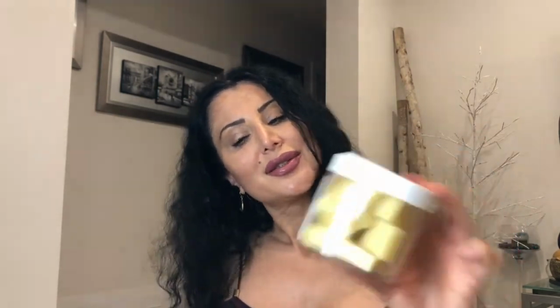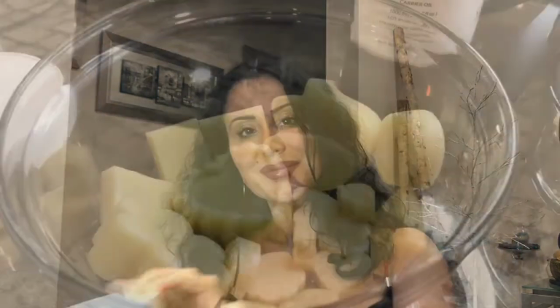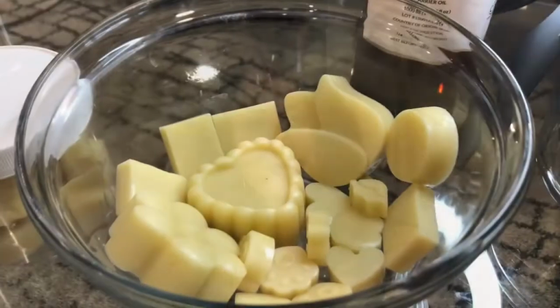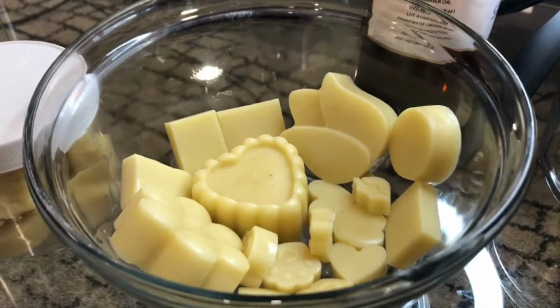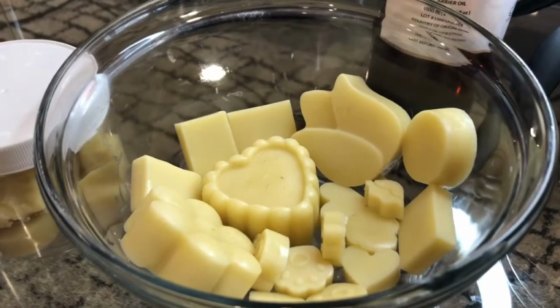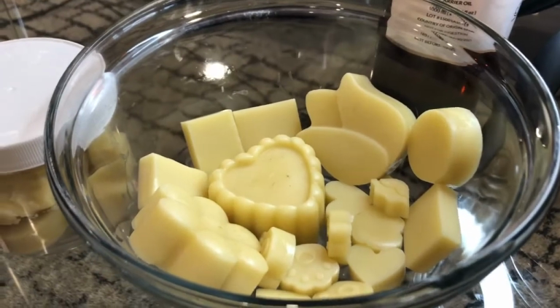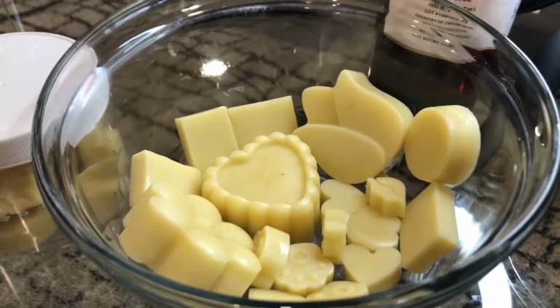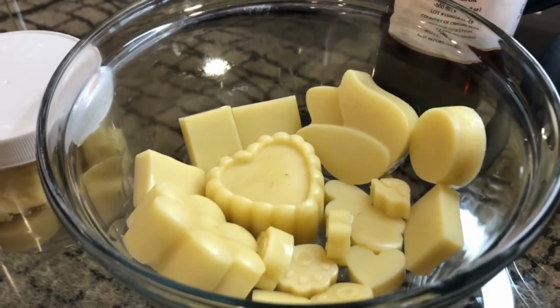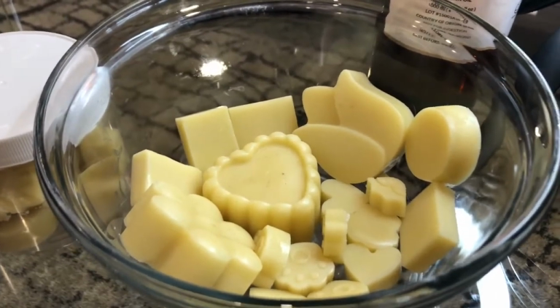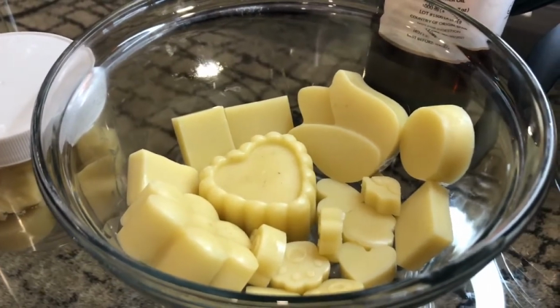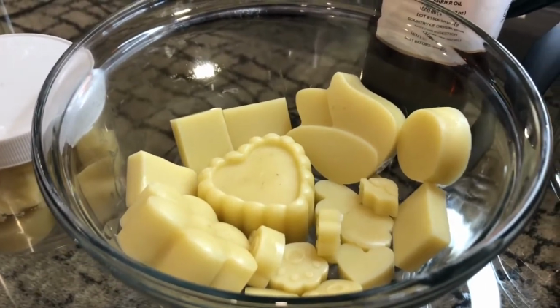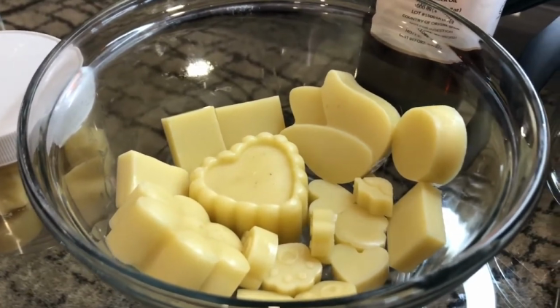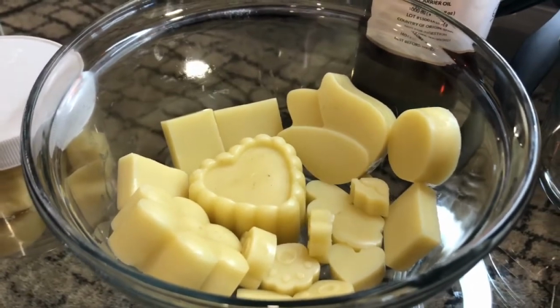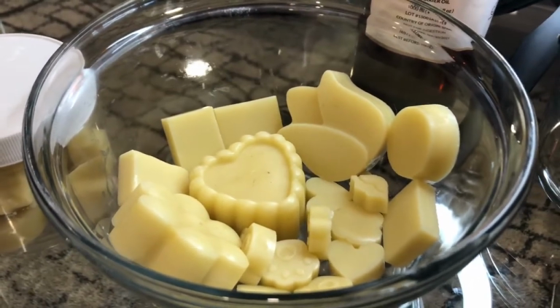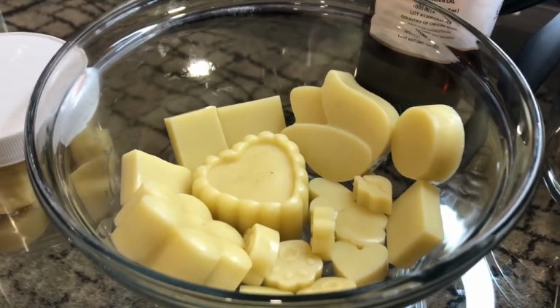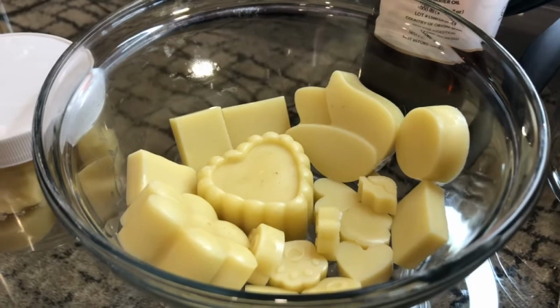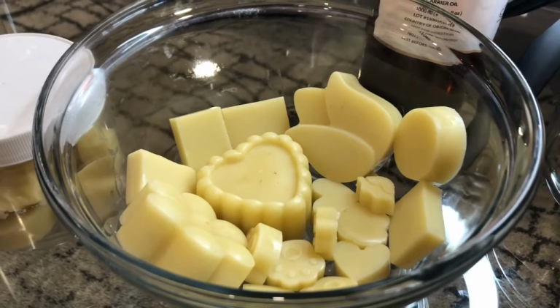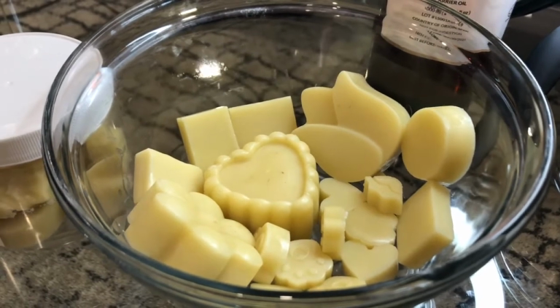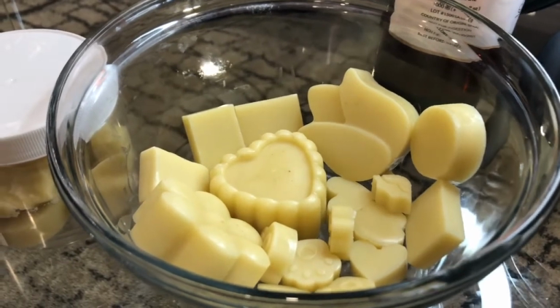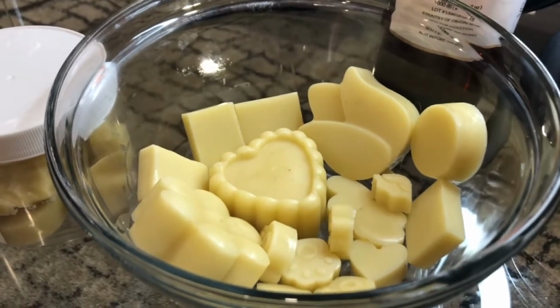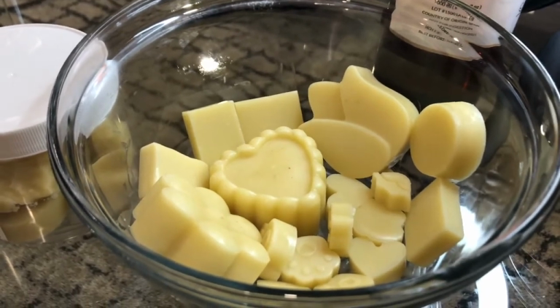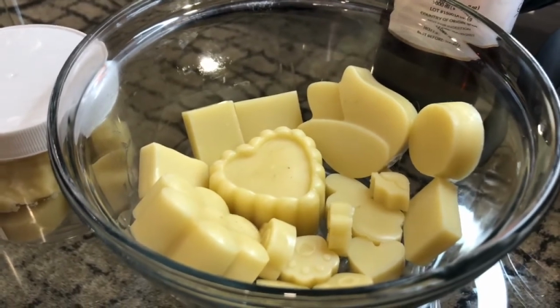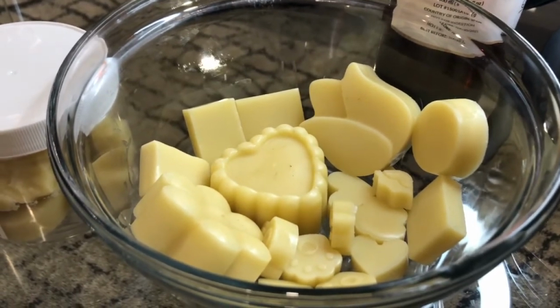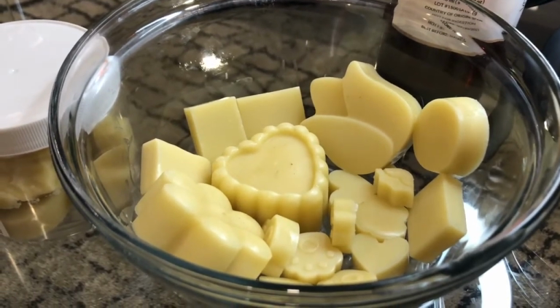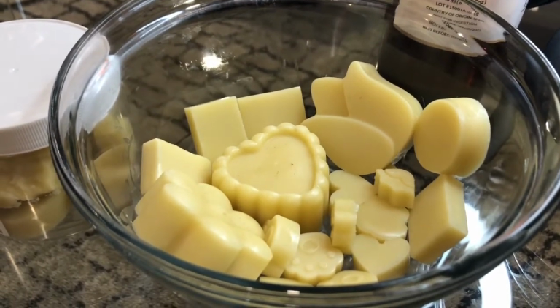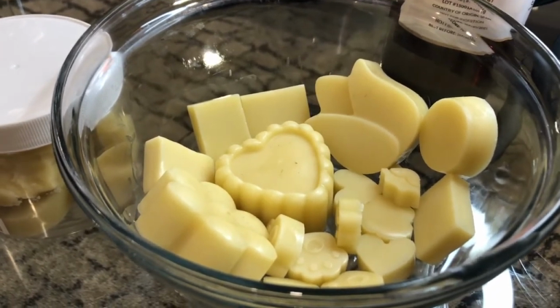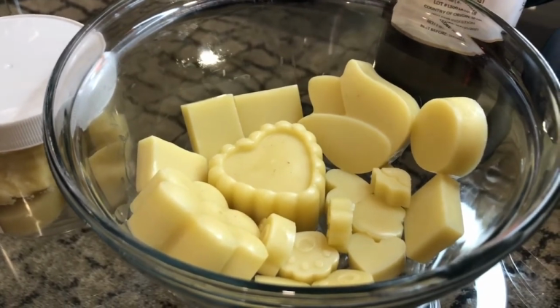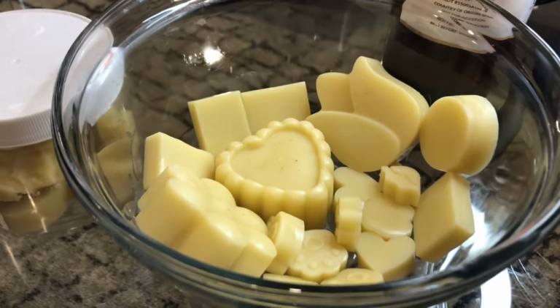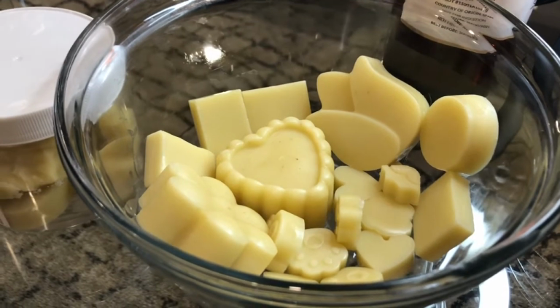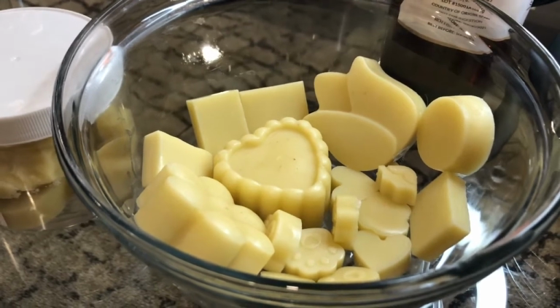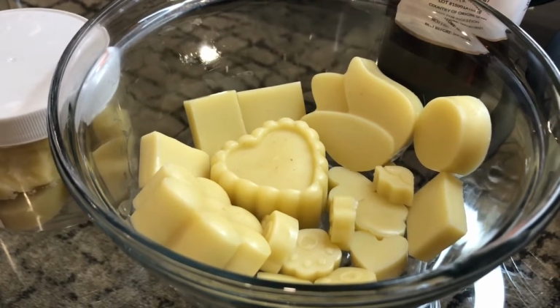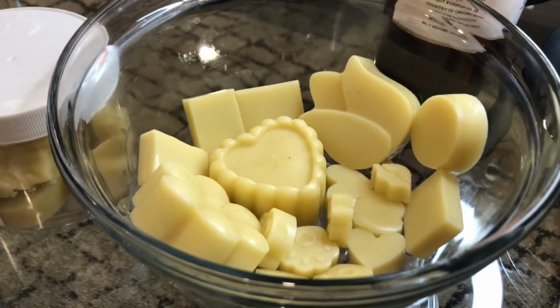So what is a lotion bar? Basically a lotion bar is a balm that is in a hard form, combined of hard oils, liquid oils, and waxes.